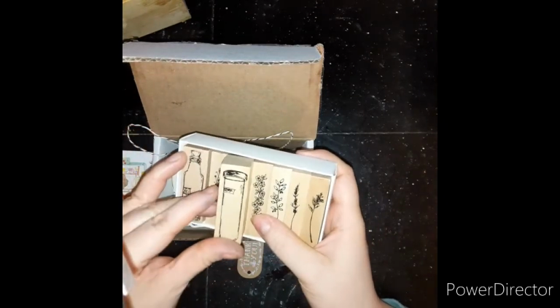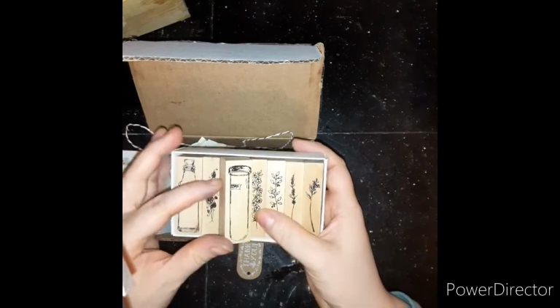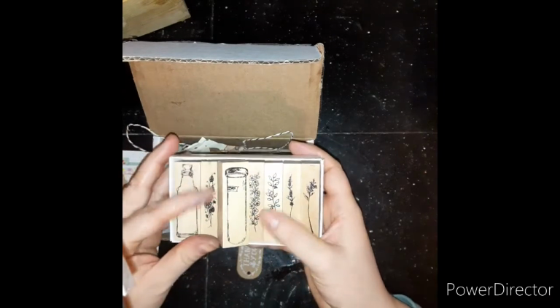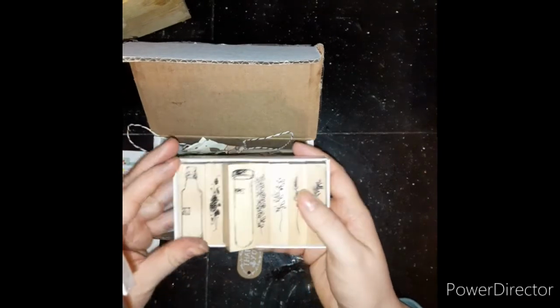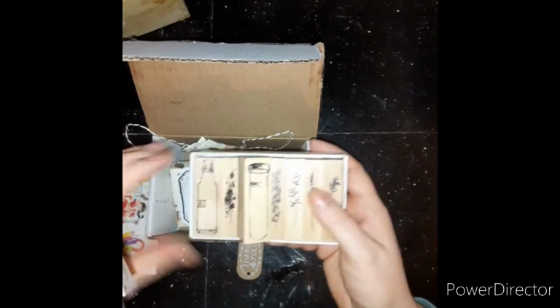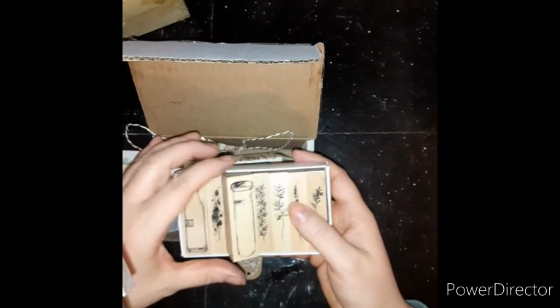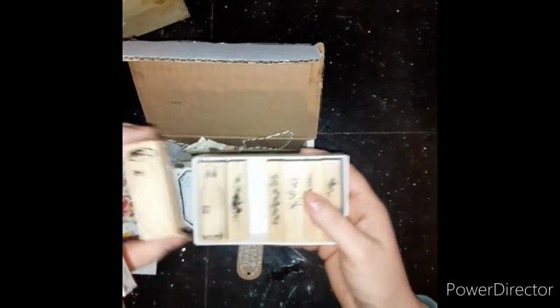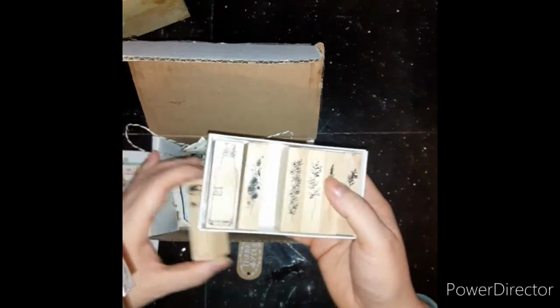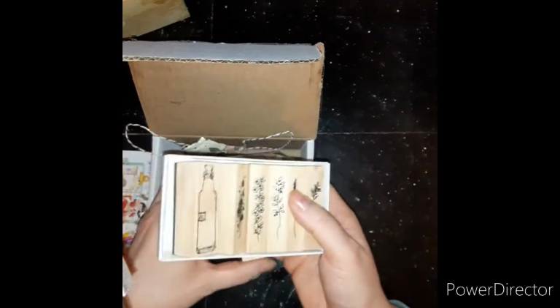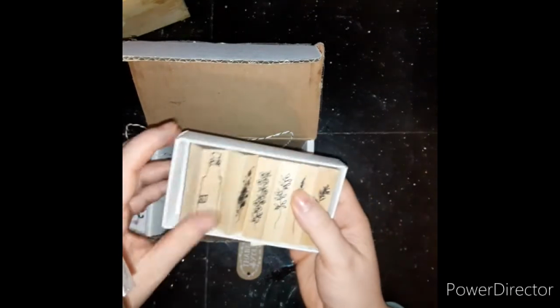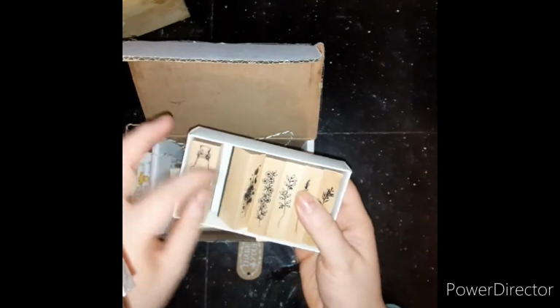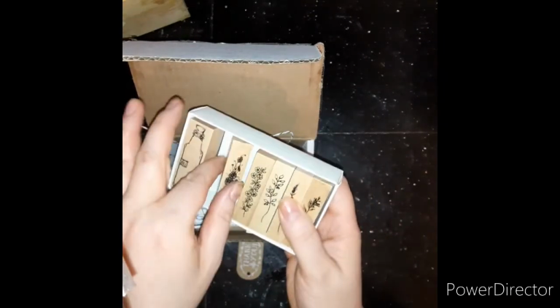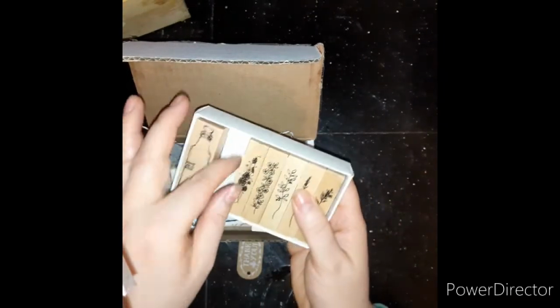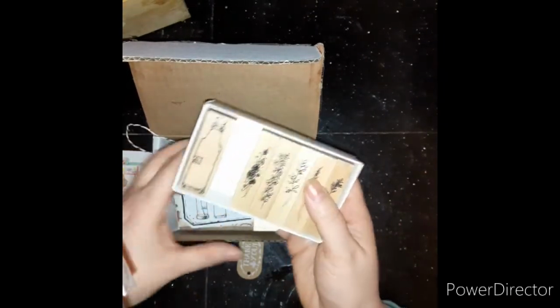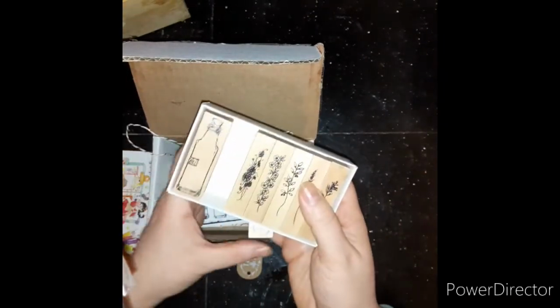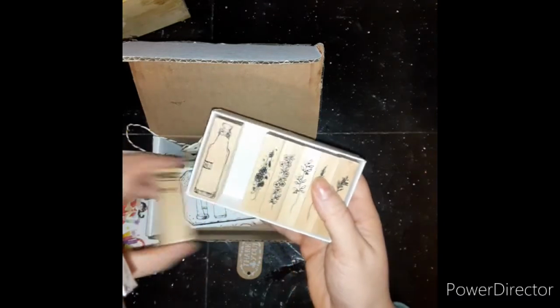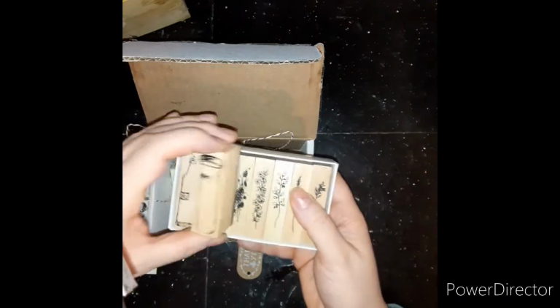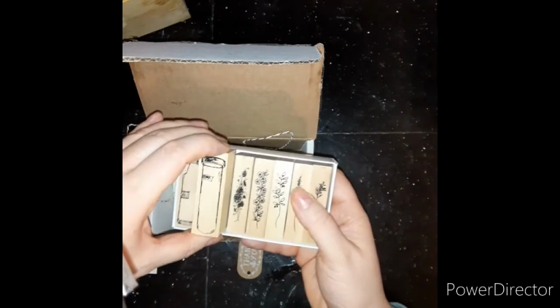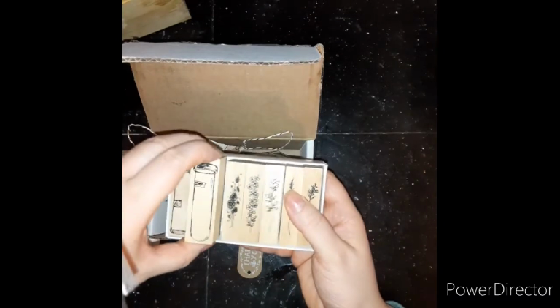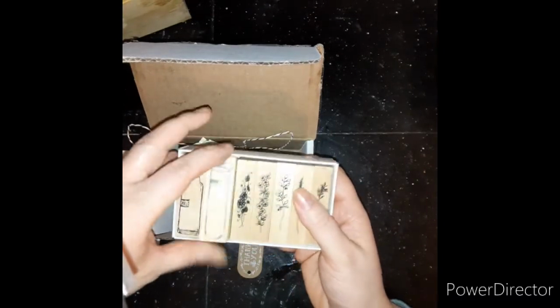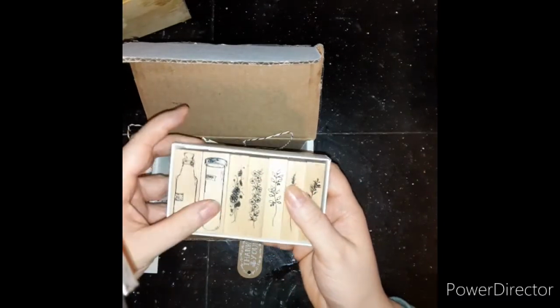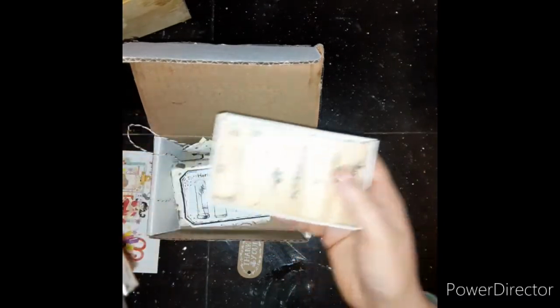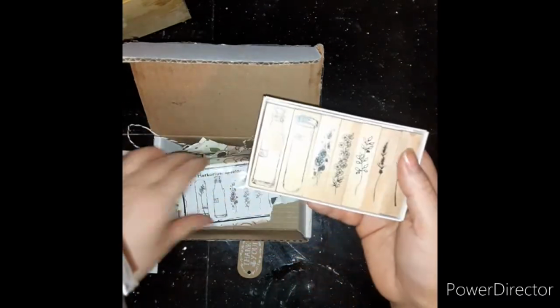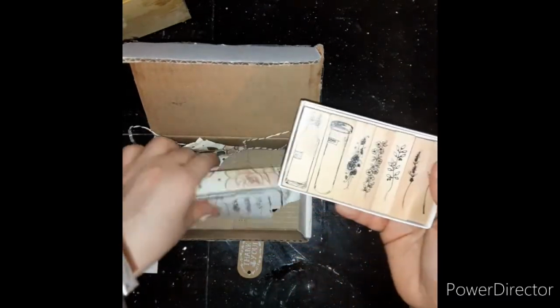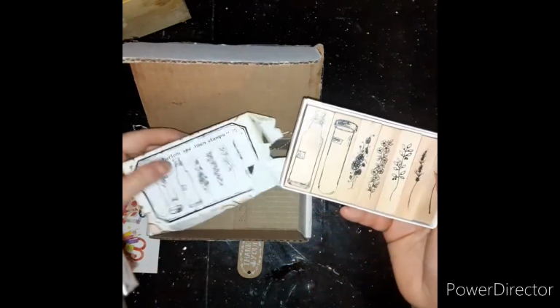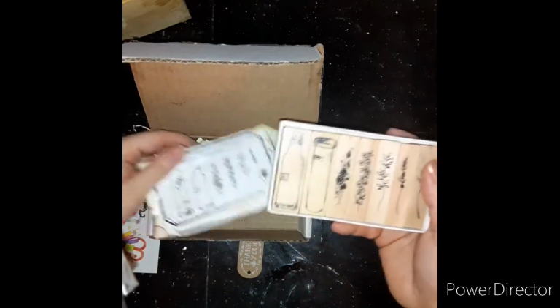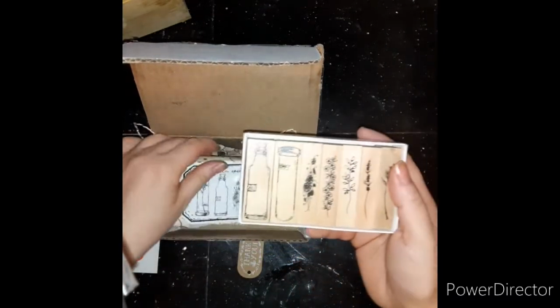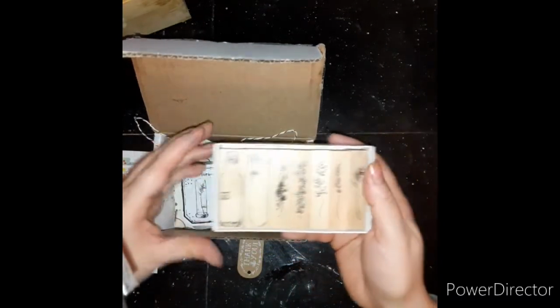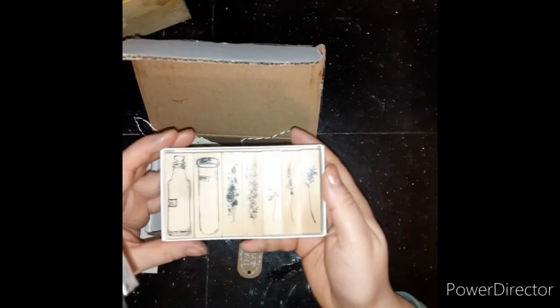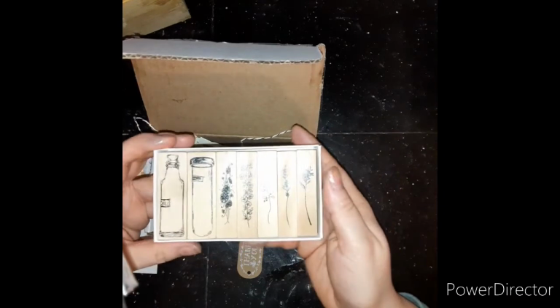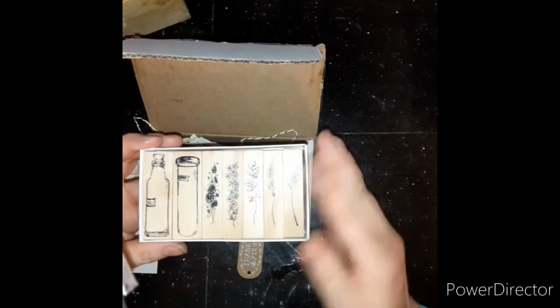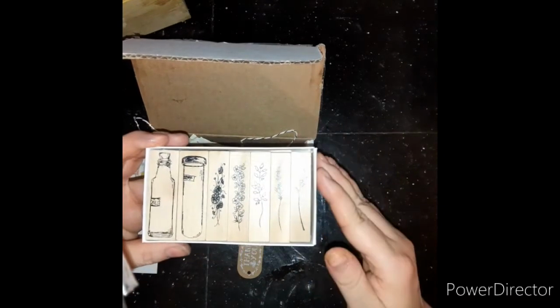It's so cute that it comes in this nice little box to keep it all together in one place. I love that. Next I'll show you the stamping with it so you can kind of see what I mean.